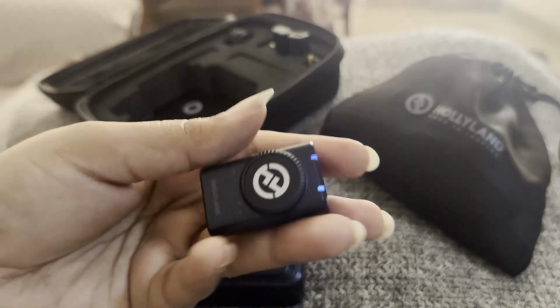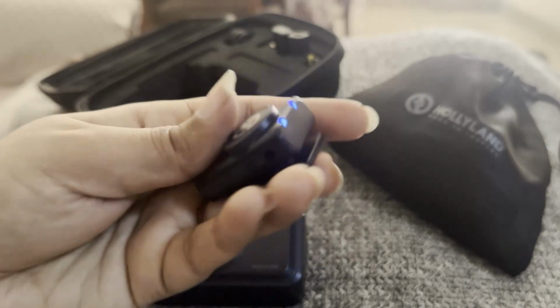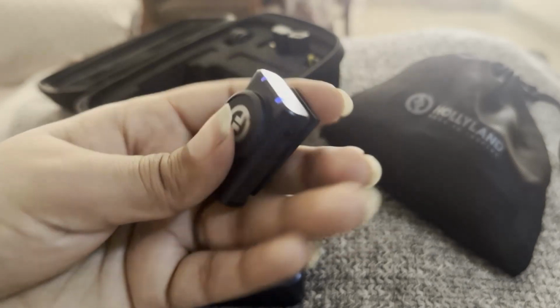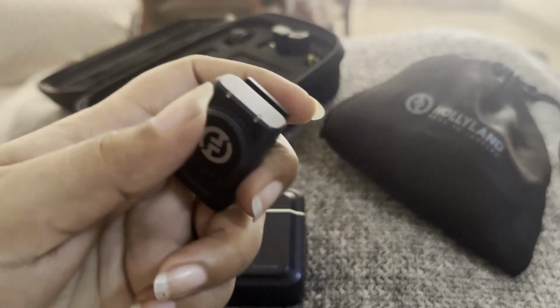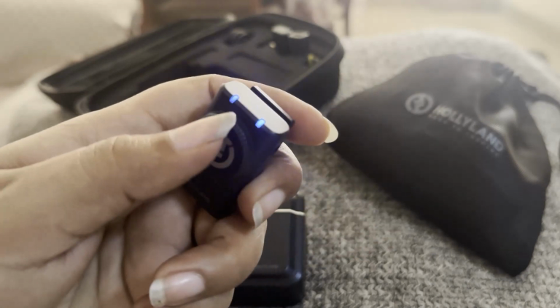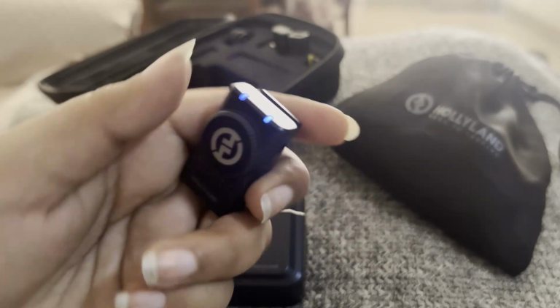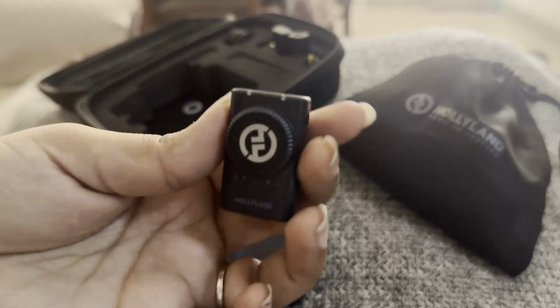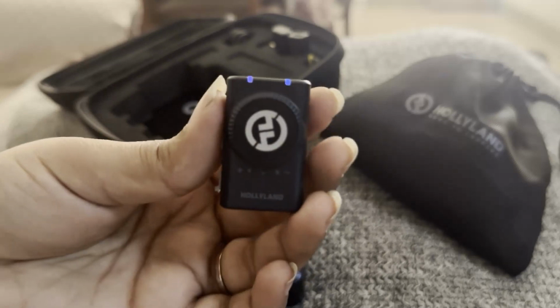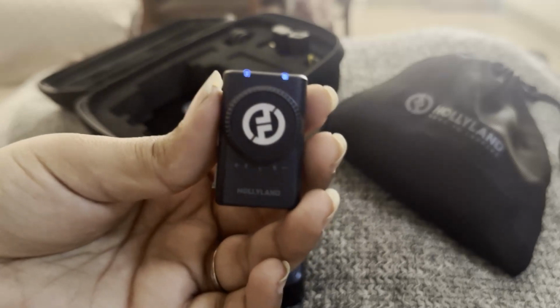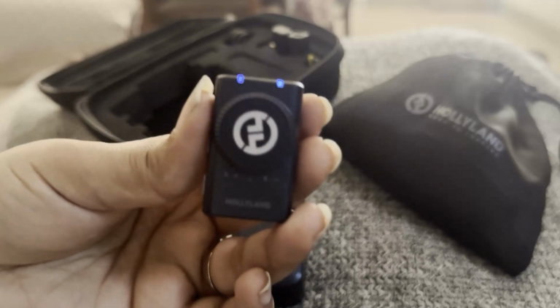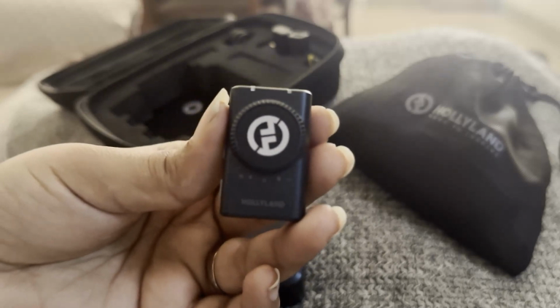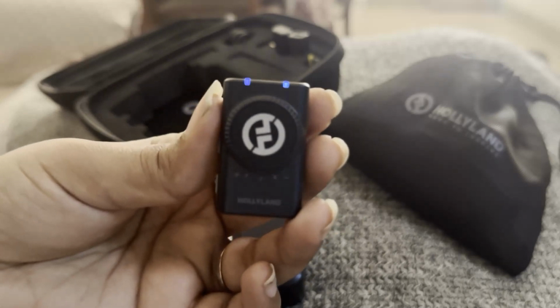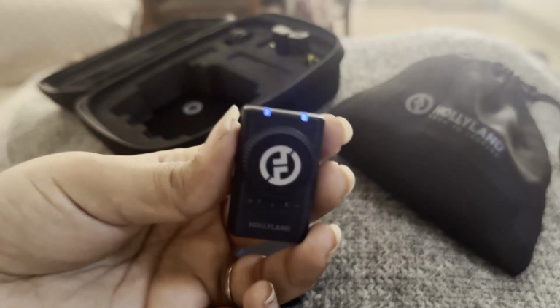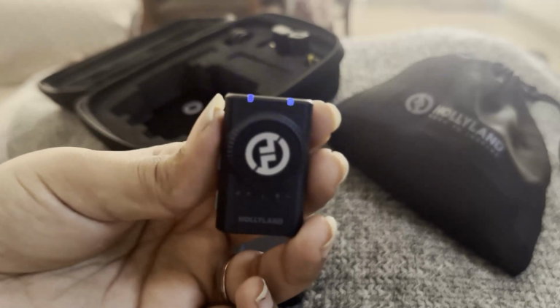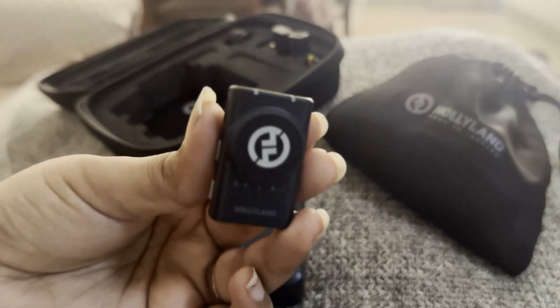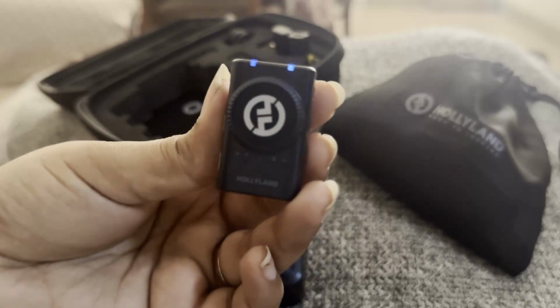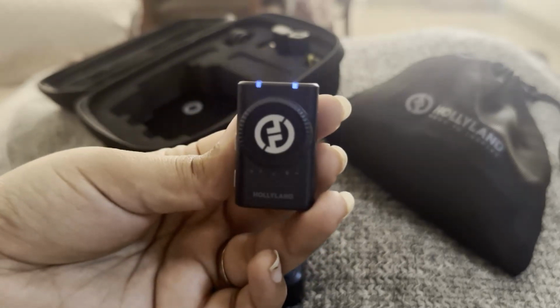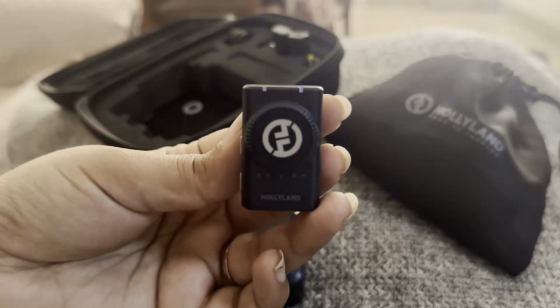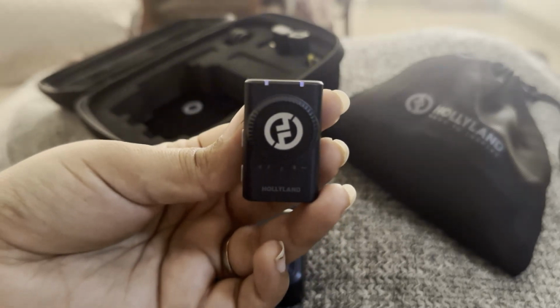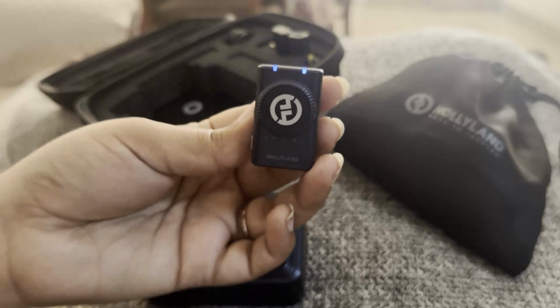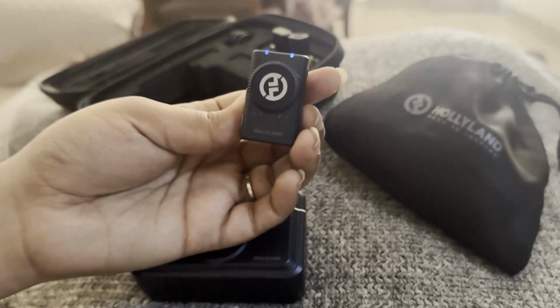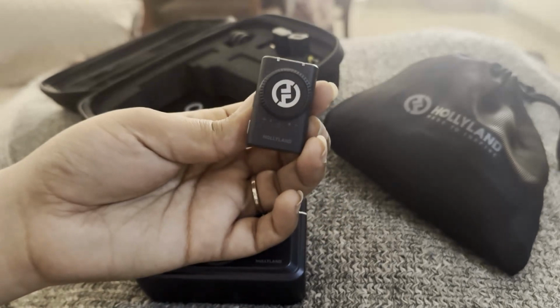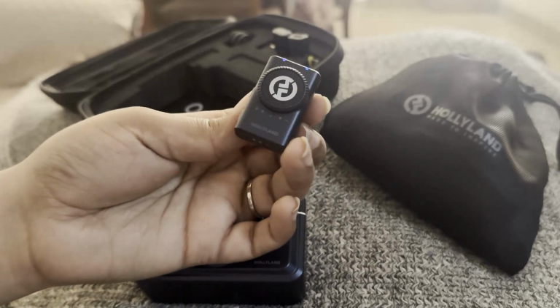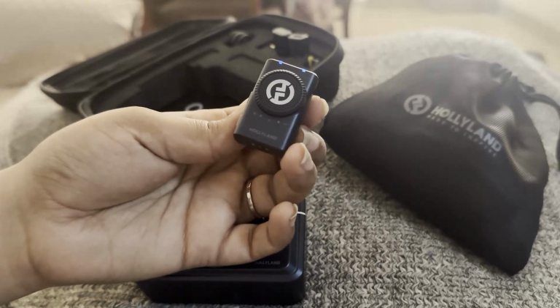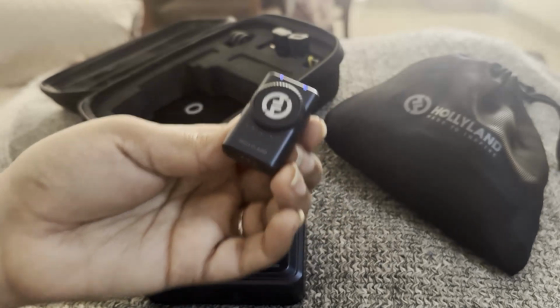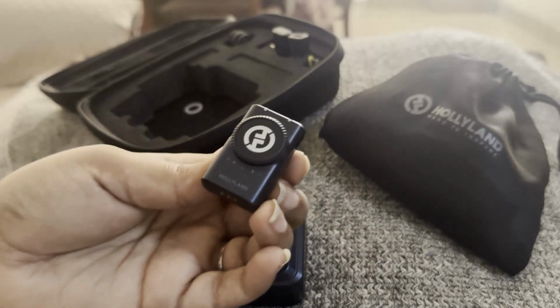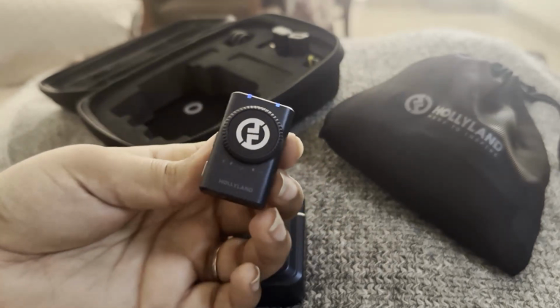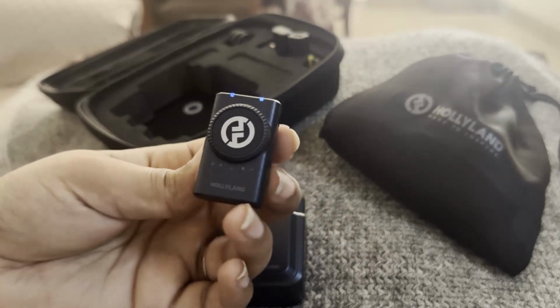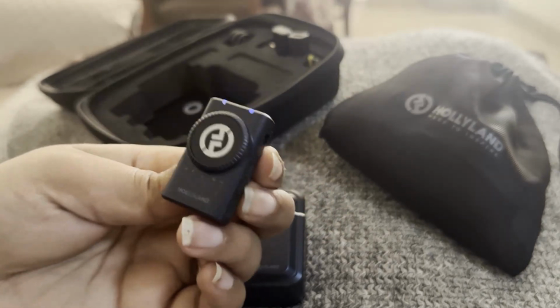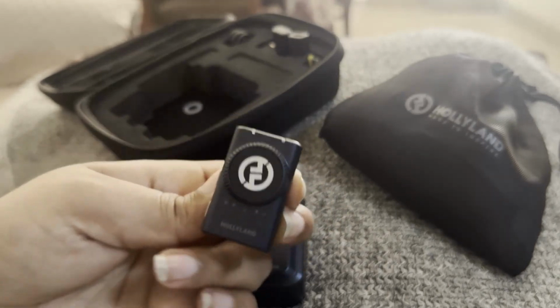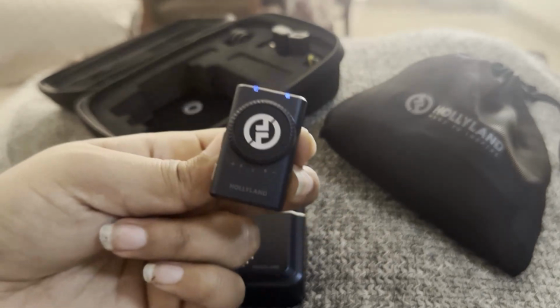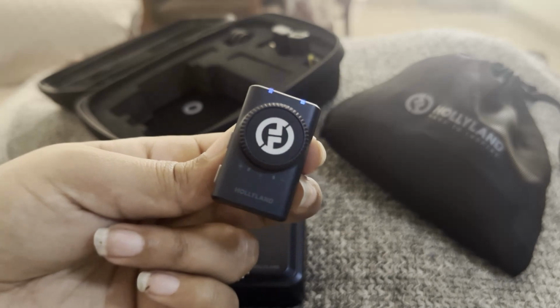If you see red lights on it, it means that you have fully drained the battery of your receiver and you need to put it on charge right away.